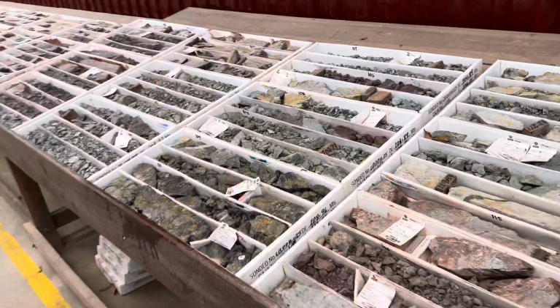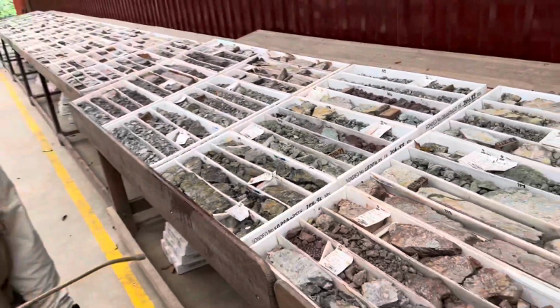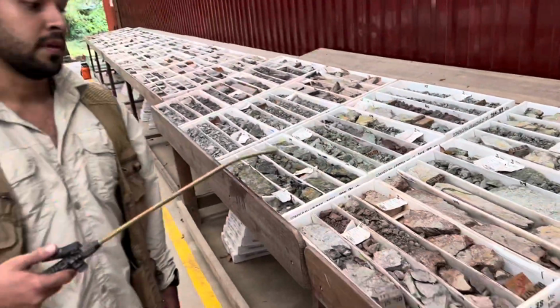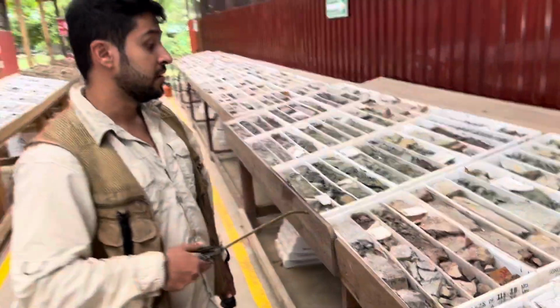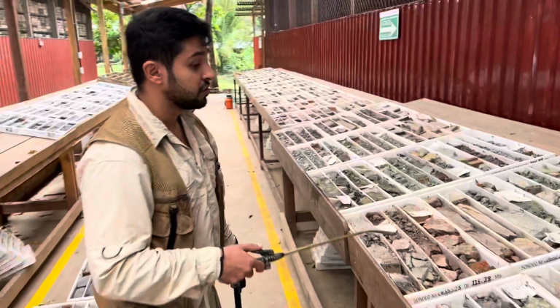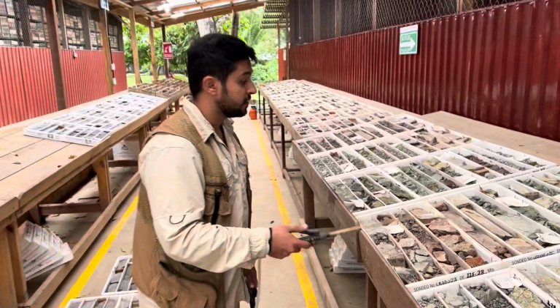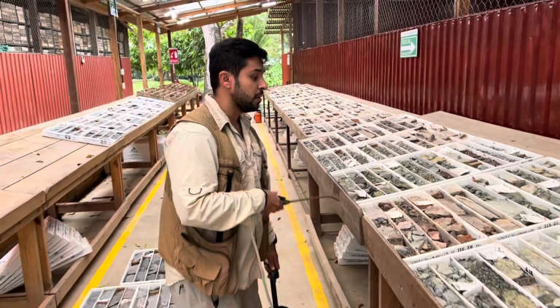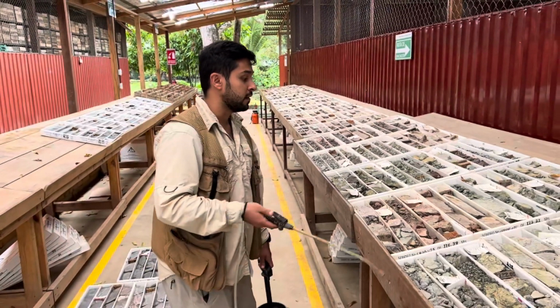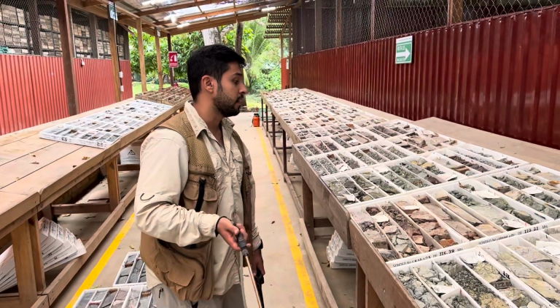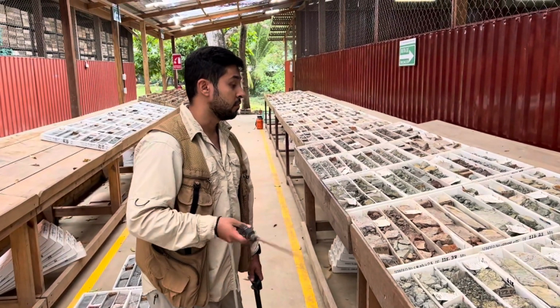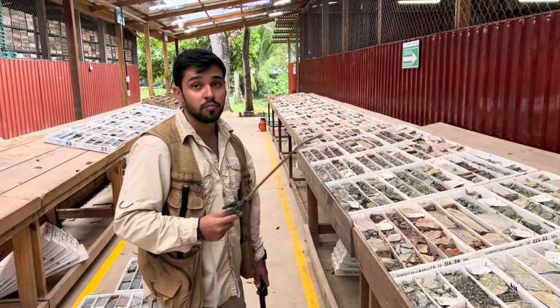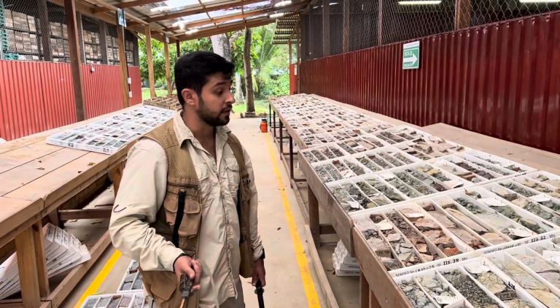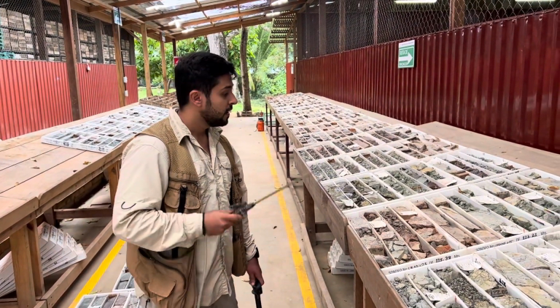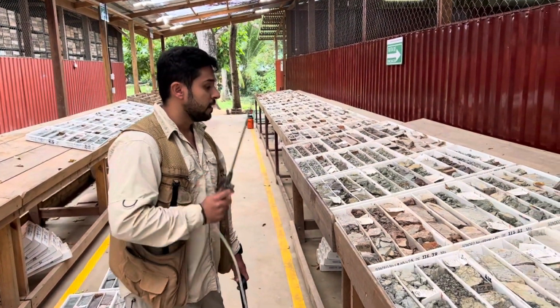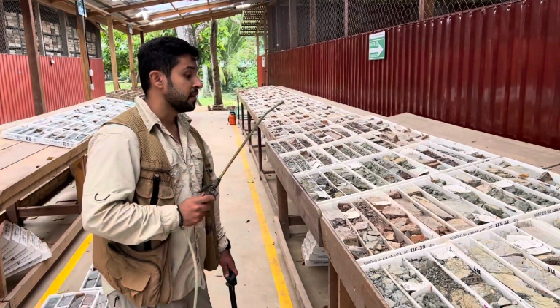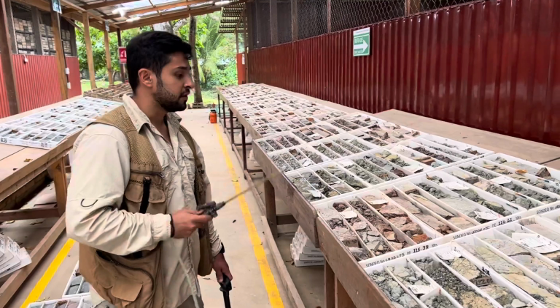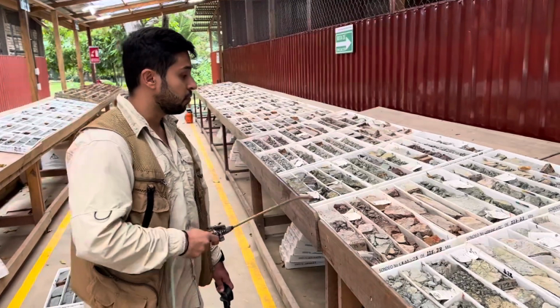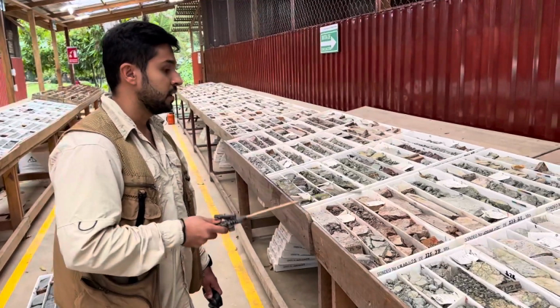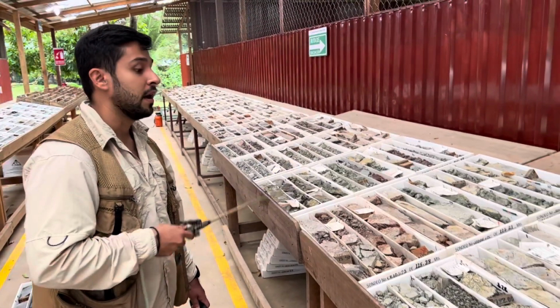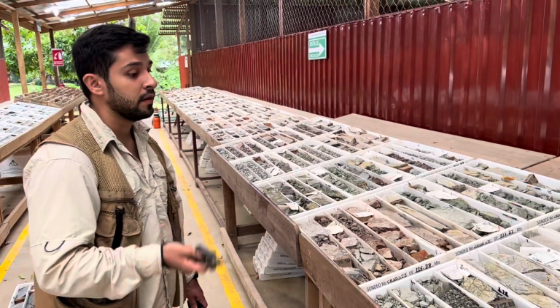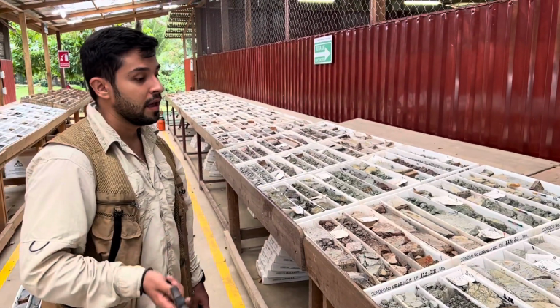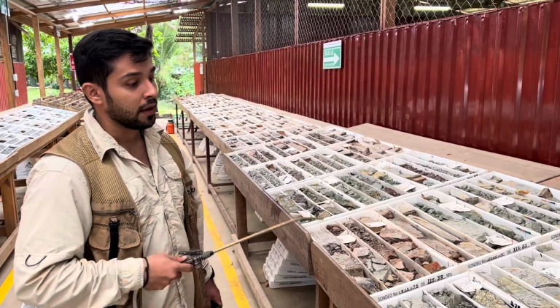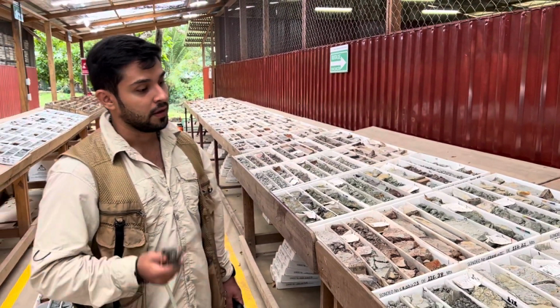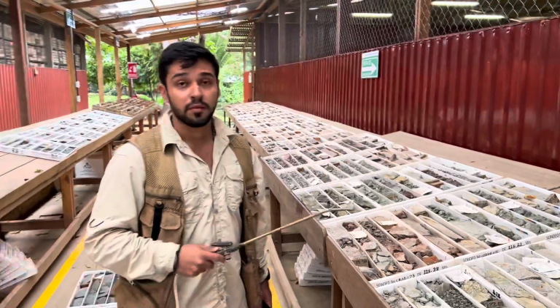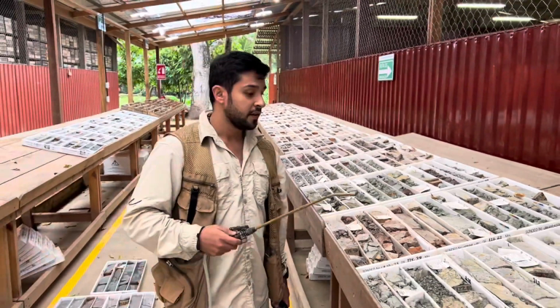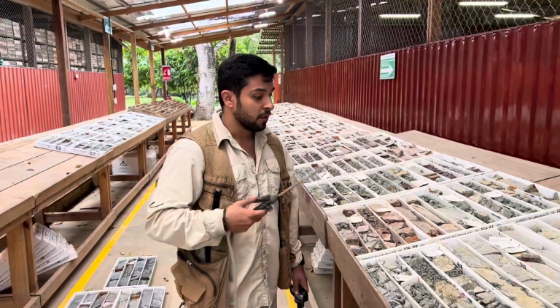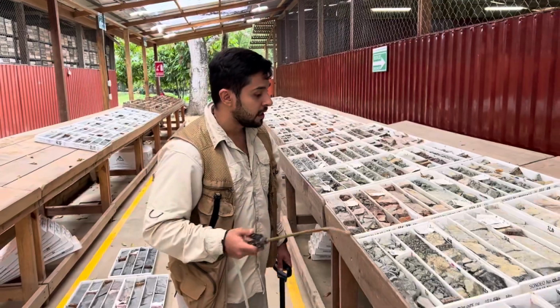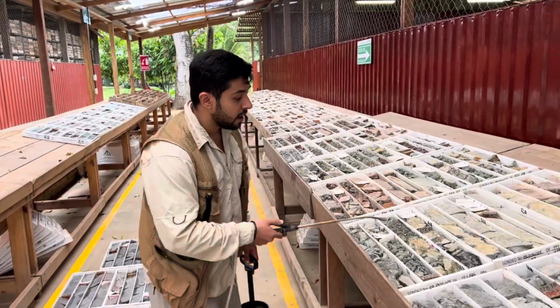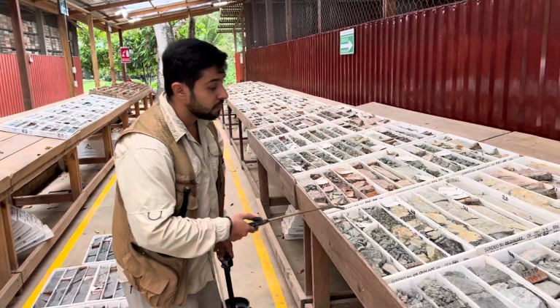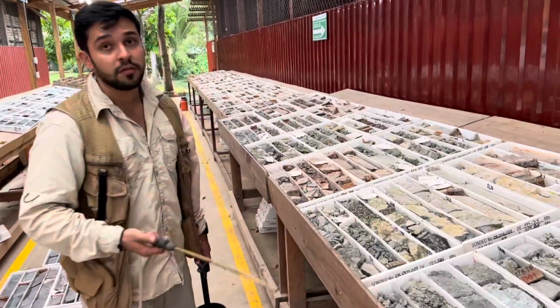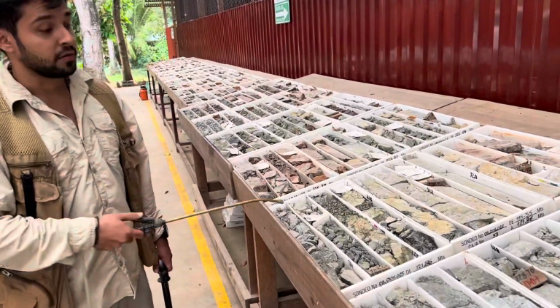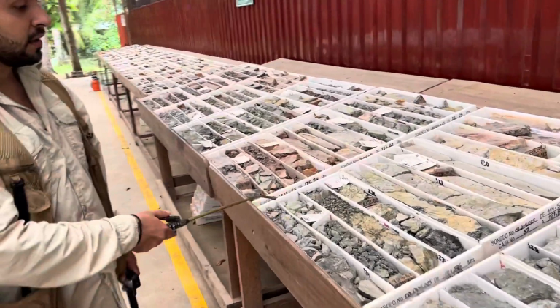In zones like this, where you find both events — the argilized-rich stockwork and the black hydrothermal breccia — you will find grades of 9 grams per ton, like this.